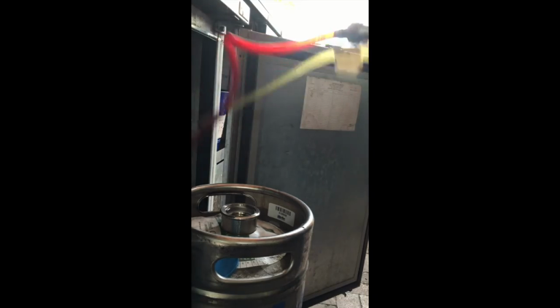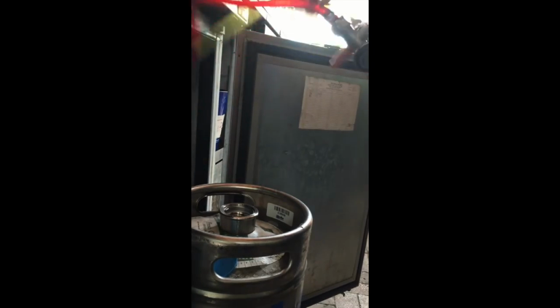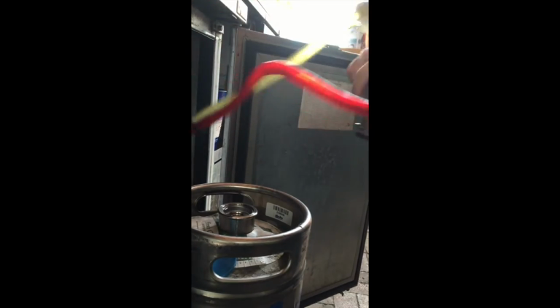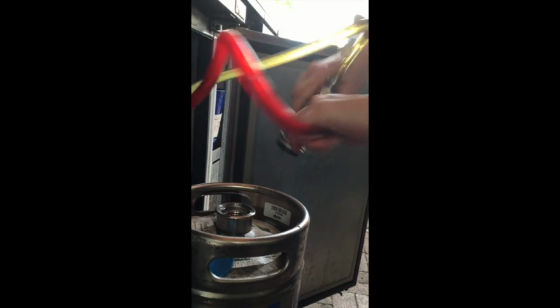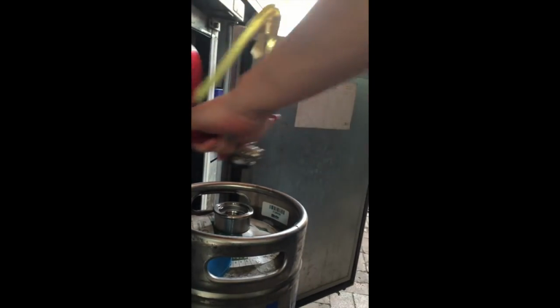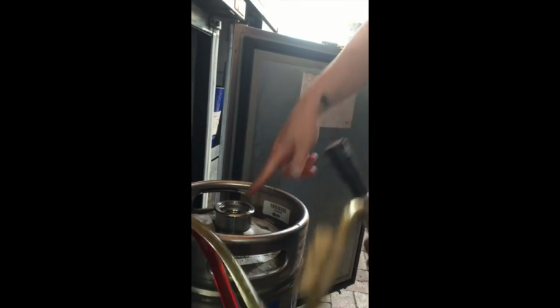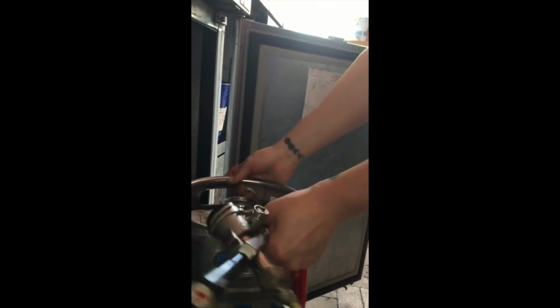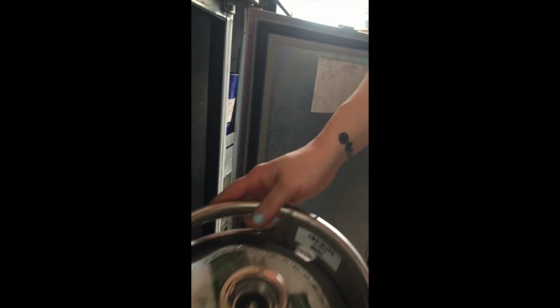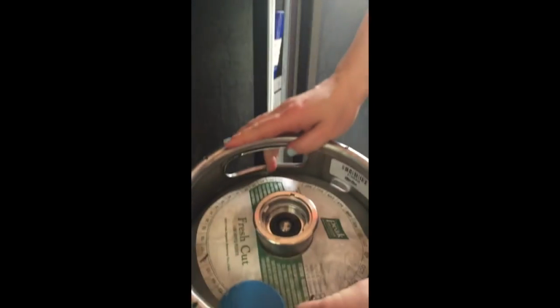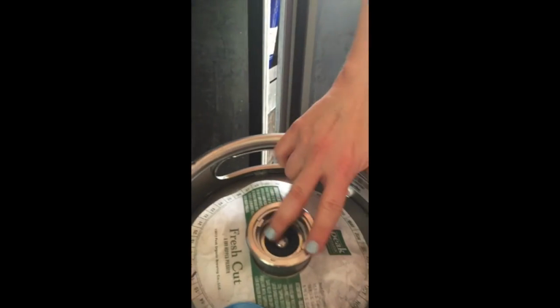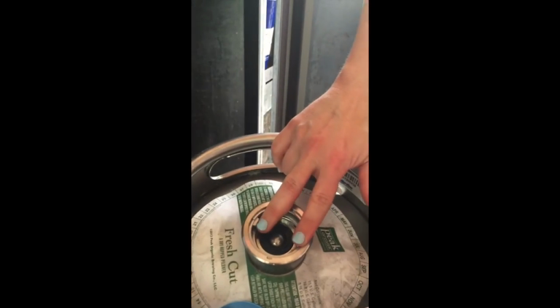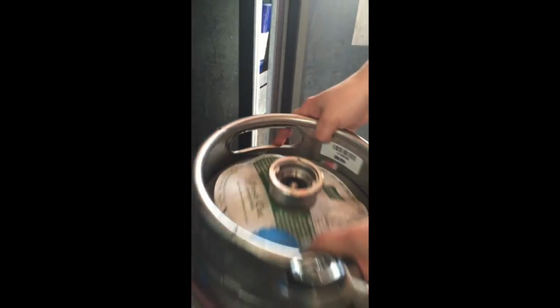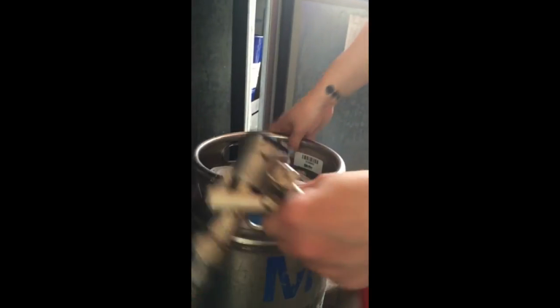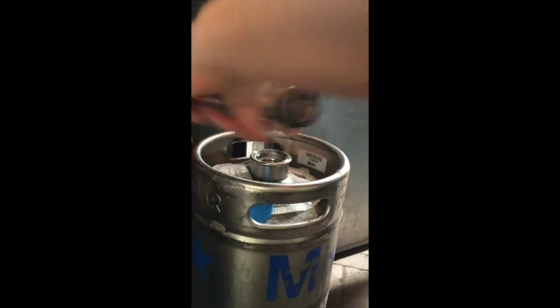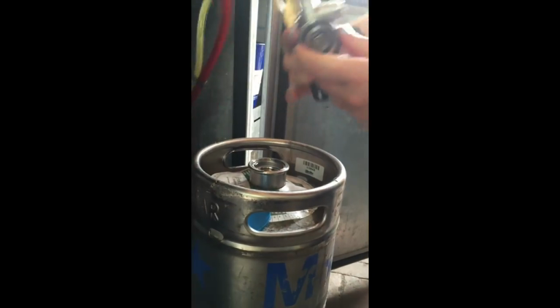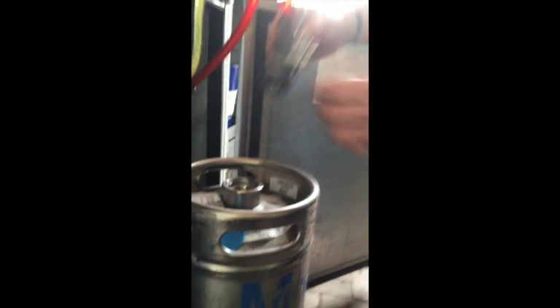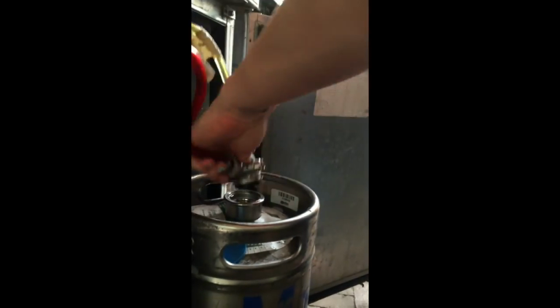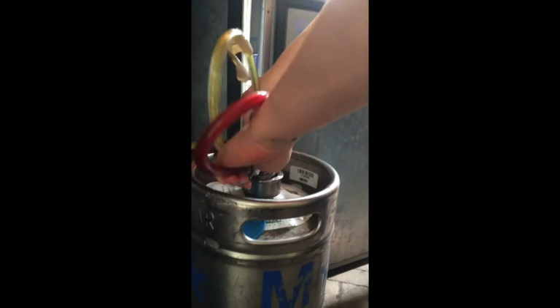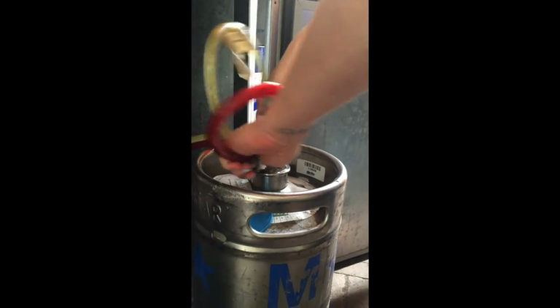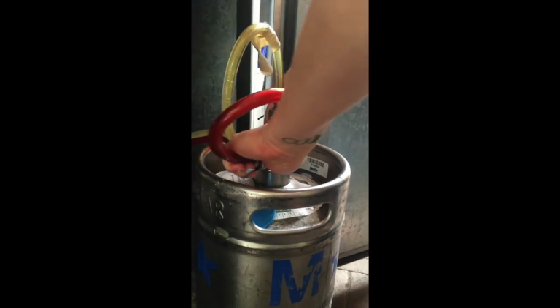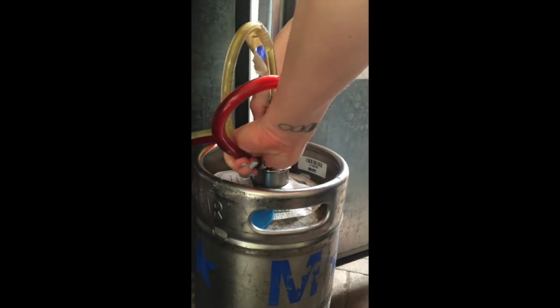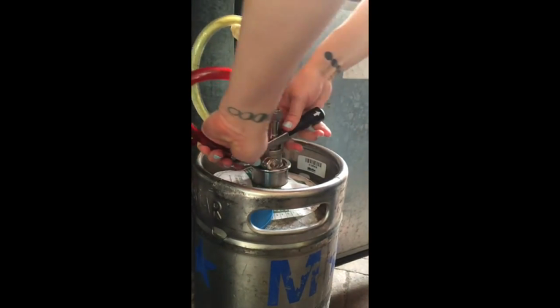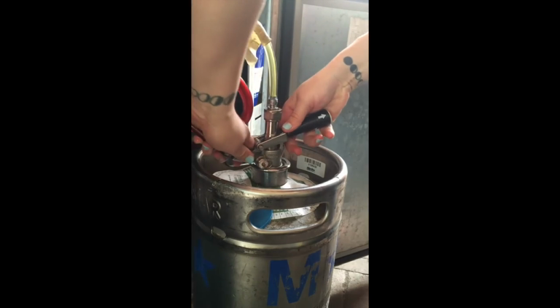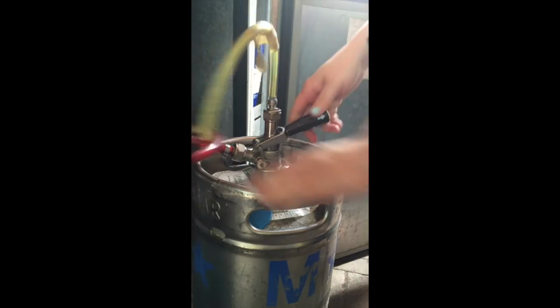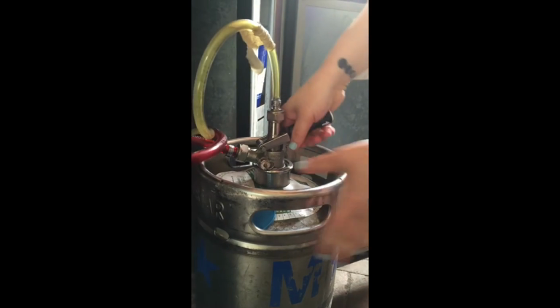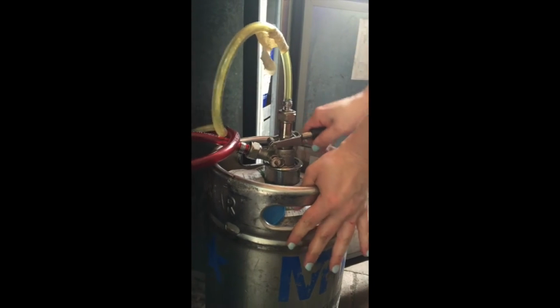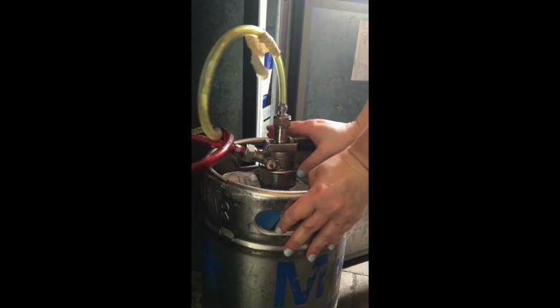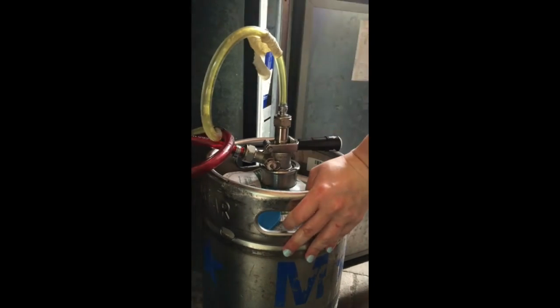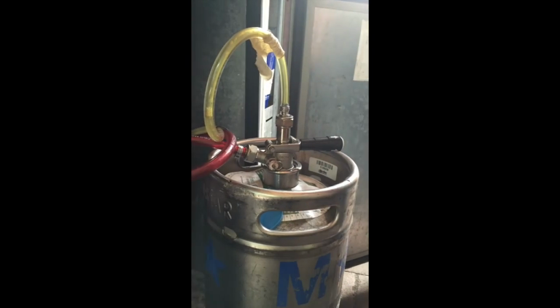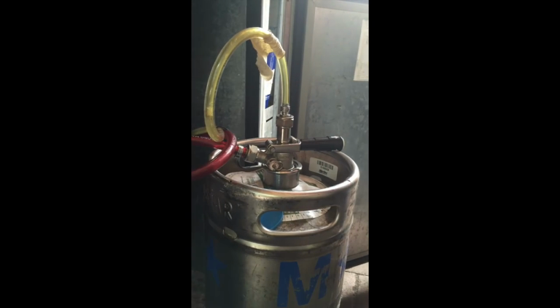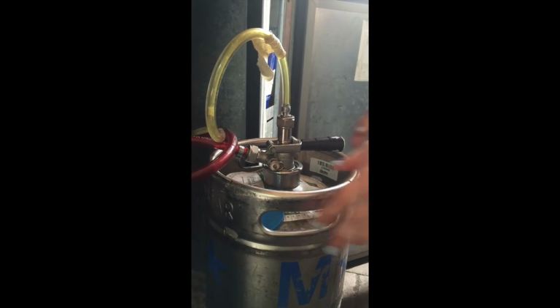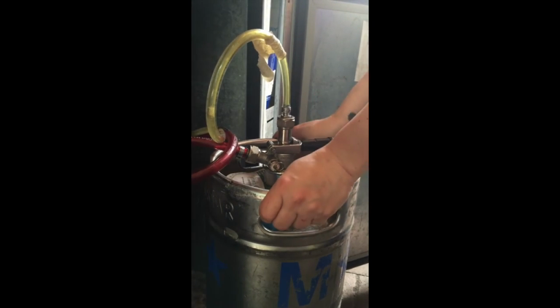Now you'll see the divots in the keg. Line them up, lightly push, turn clockwise, and lock the coupler into place. And now we're going to have a fresh, cold pint.